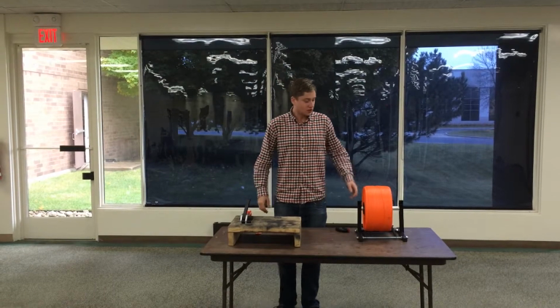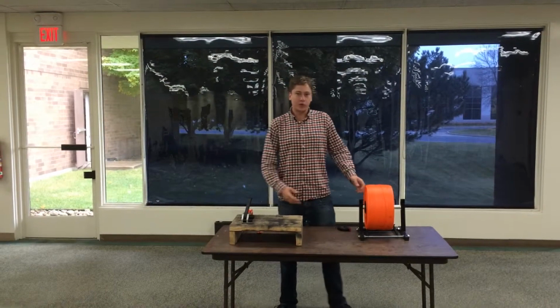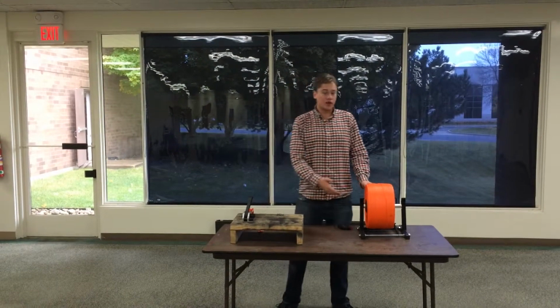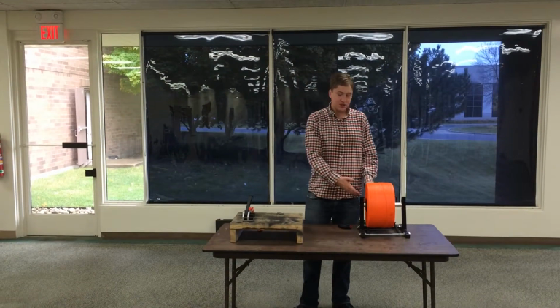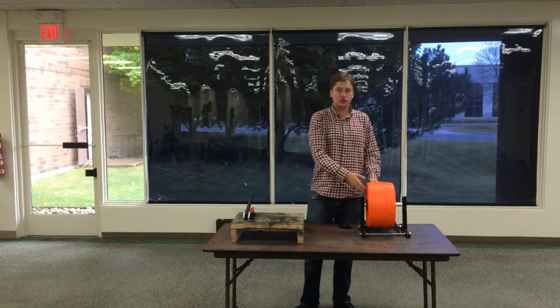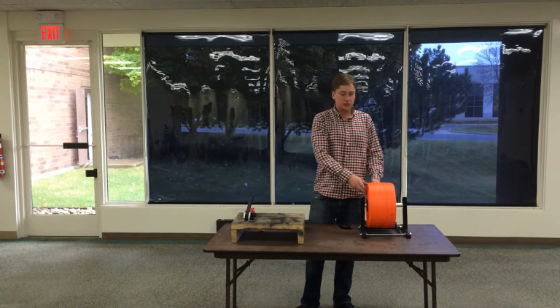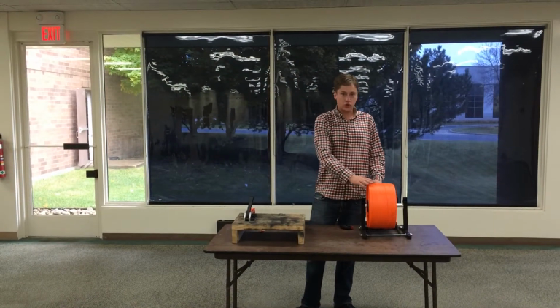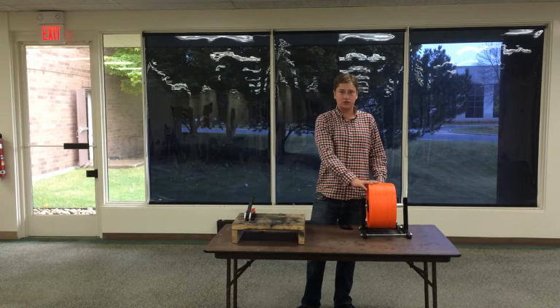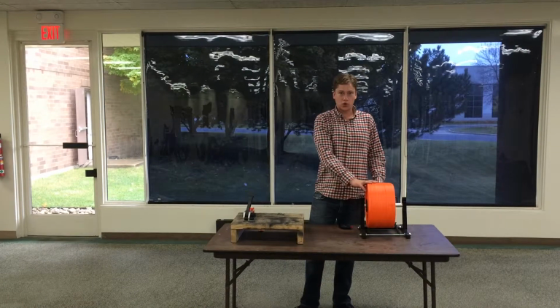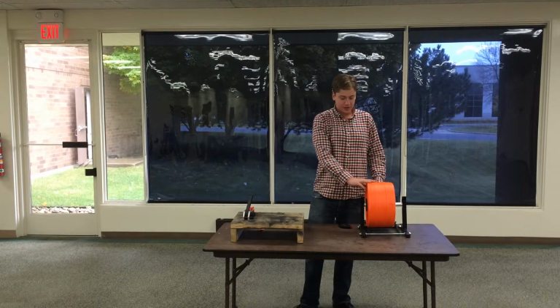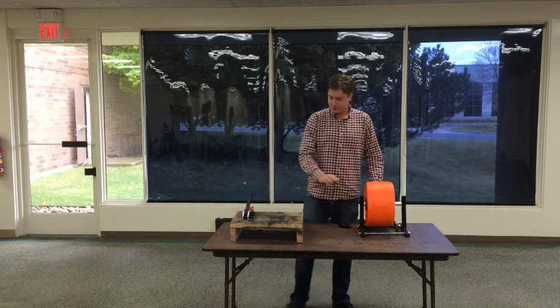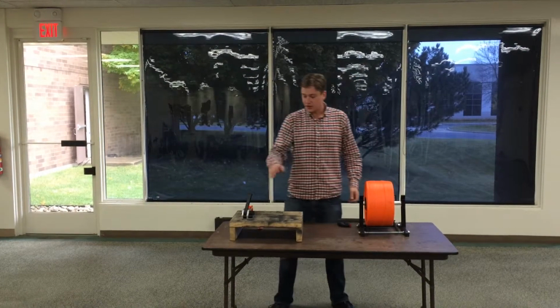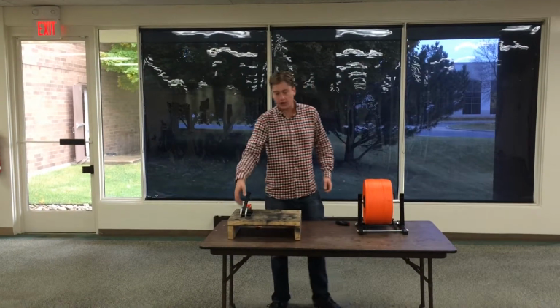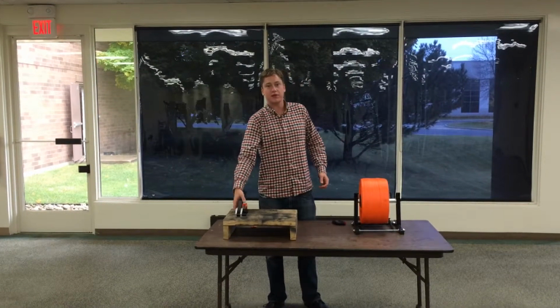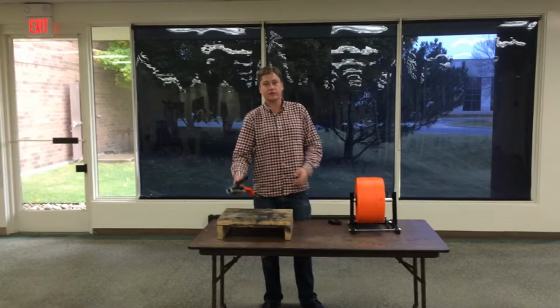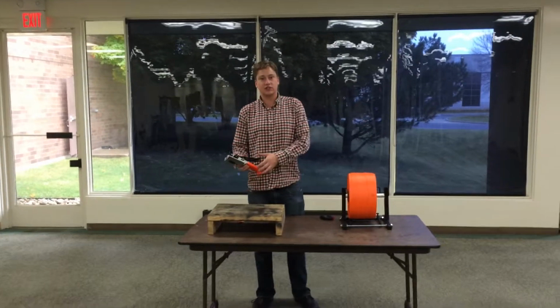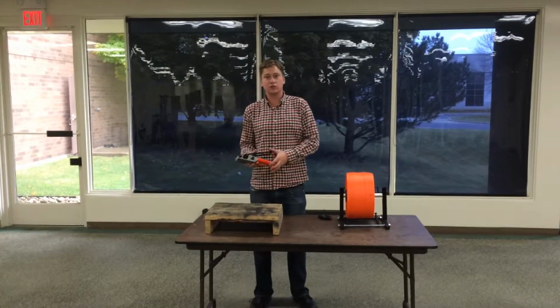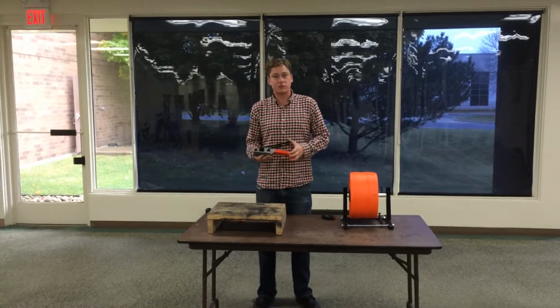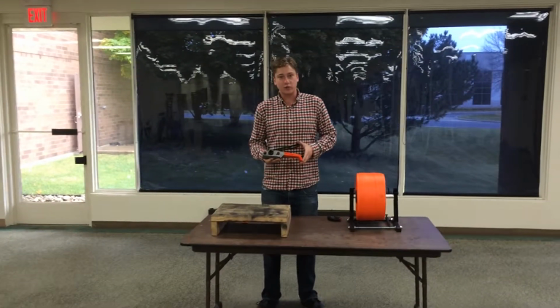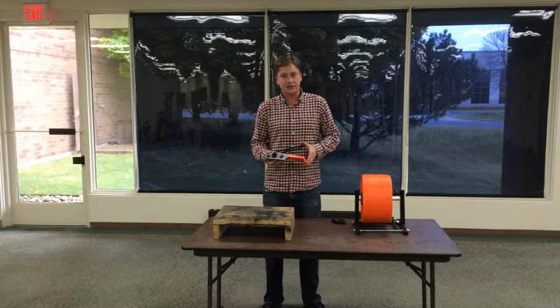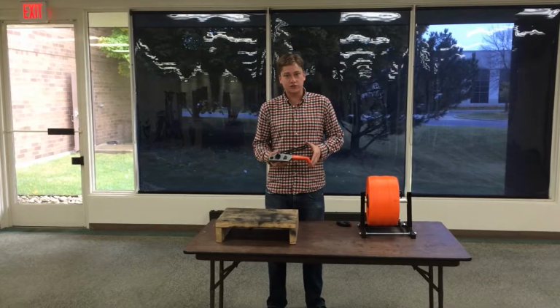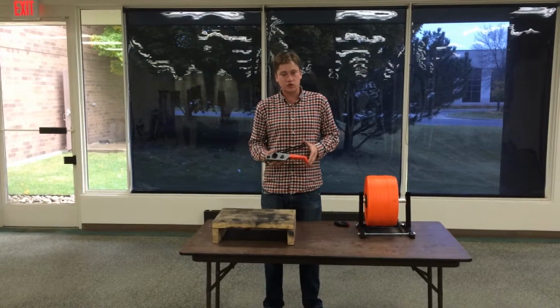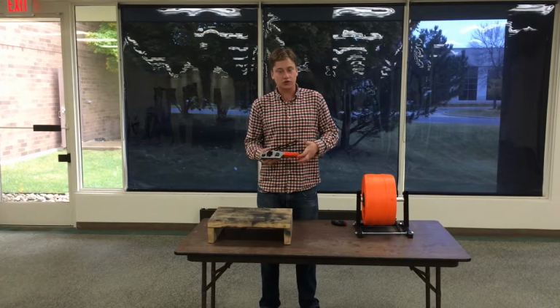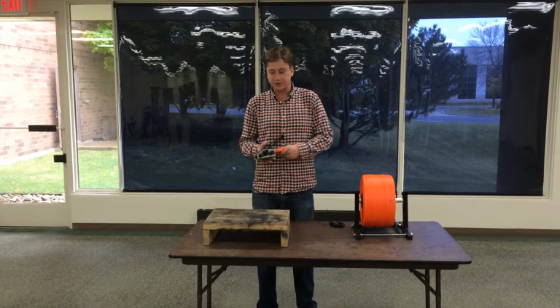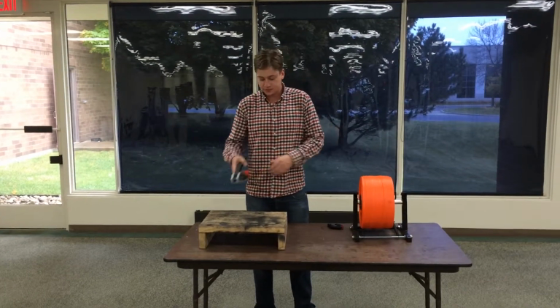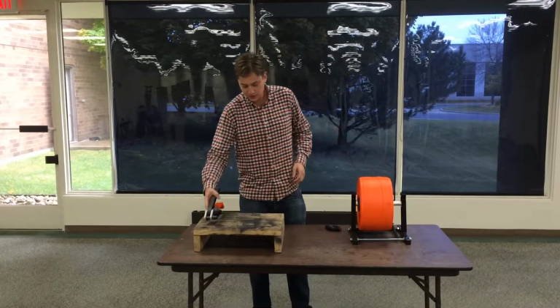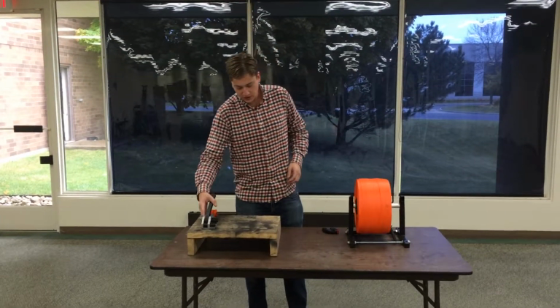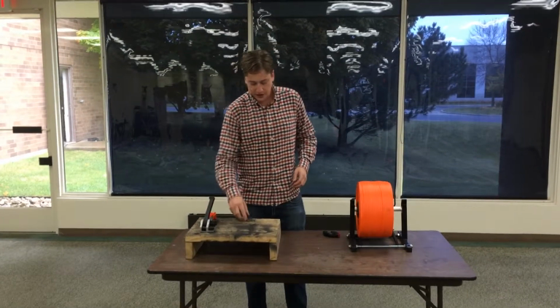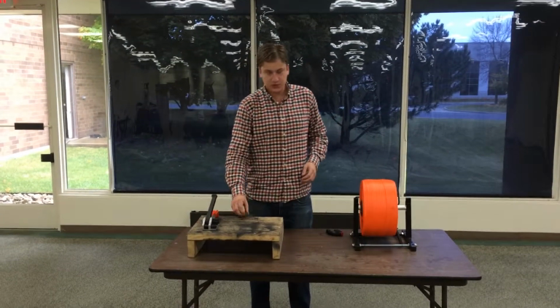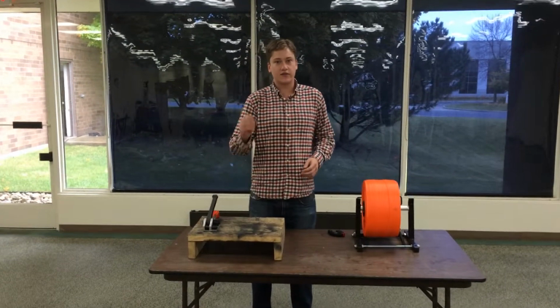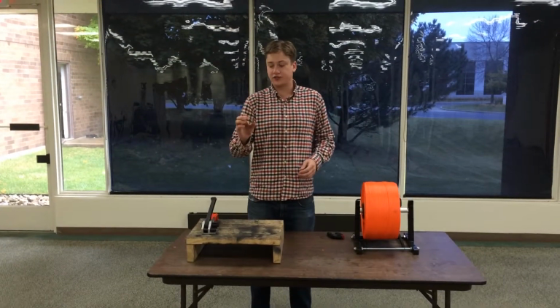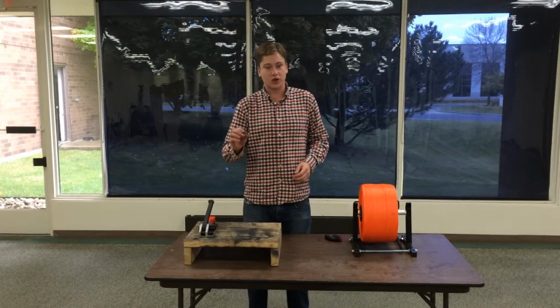Here we have our EP3020 with a roll of cord strapping, our EP1160, which is a specially made tensioner for use with cord strapping, and a 5.8 inch wire buckle.